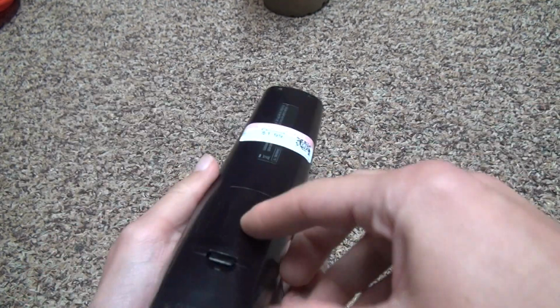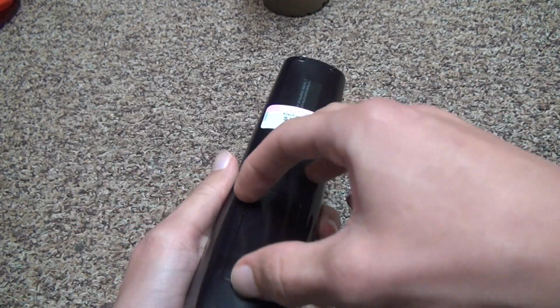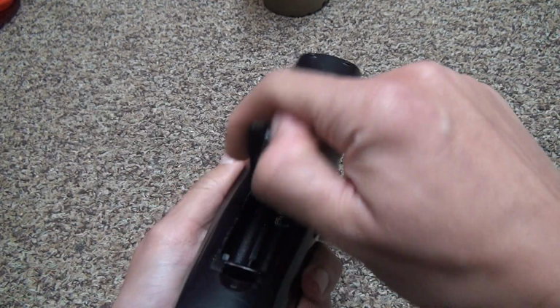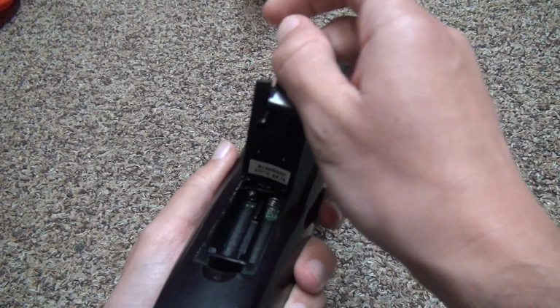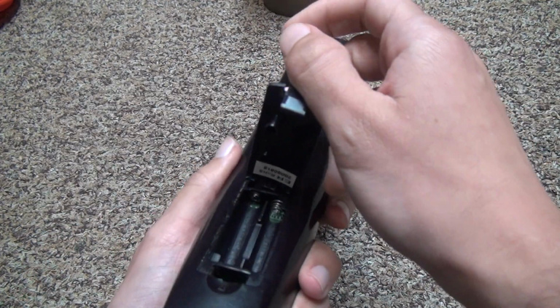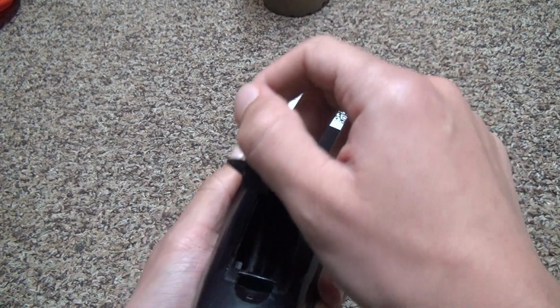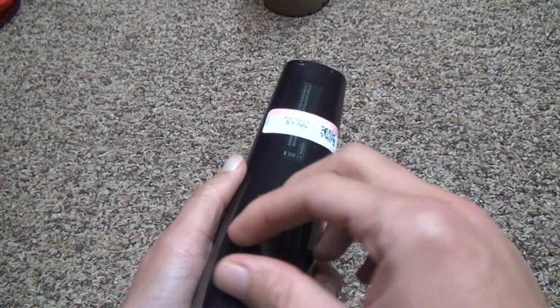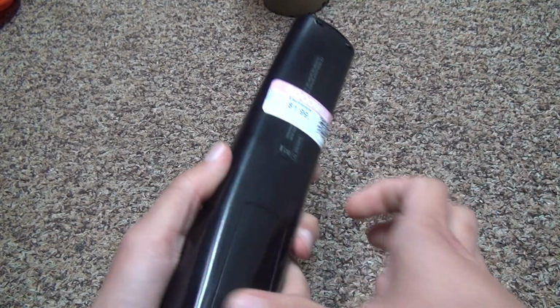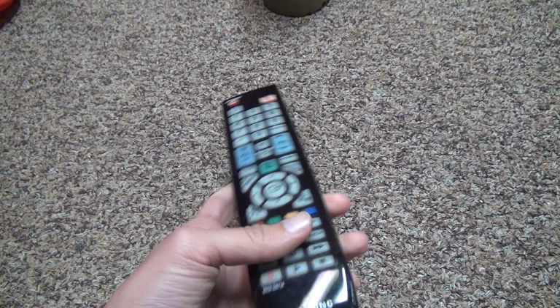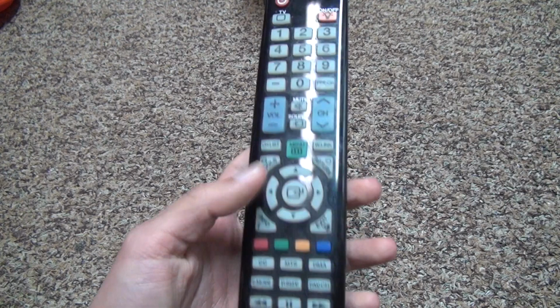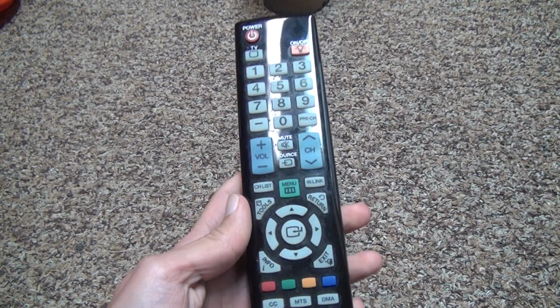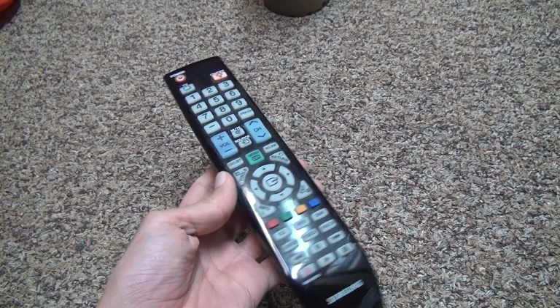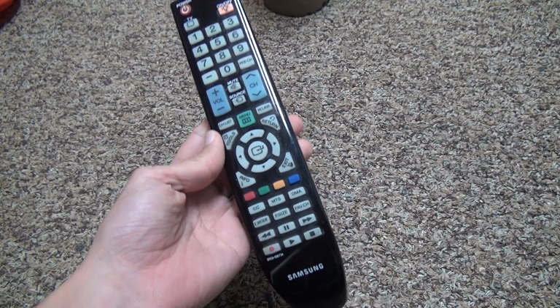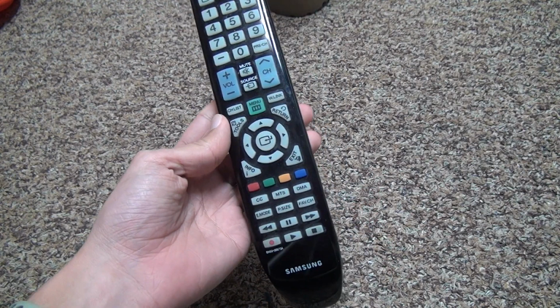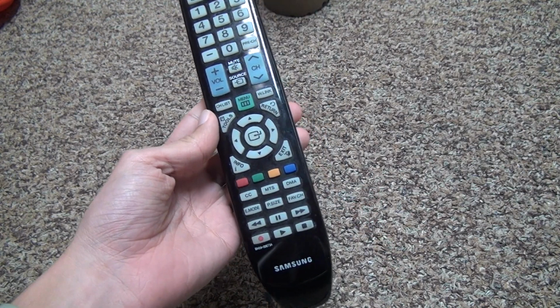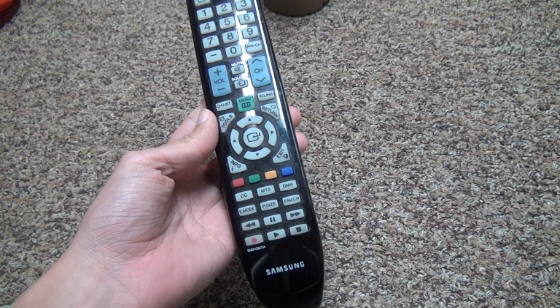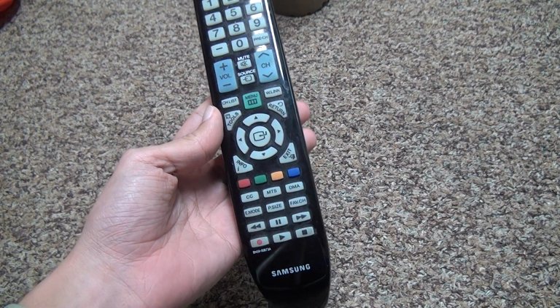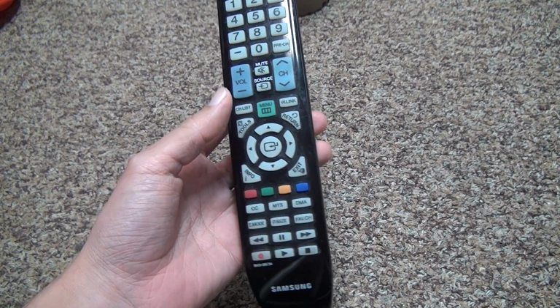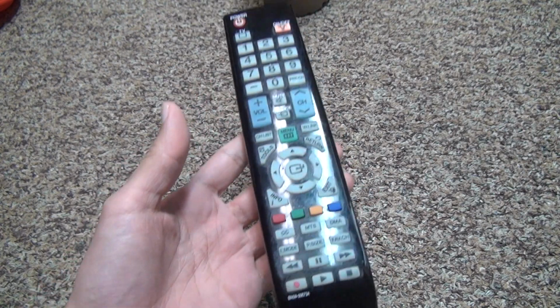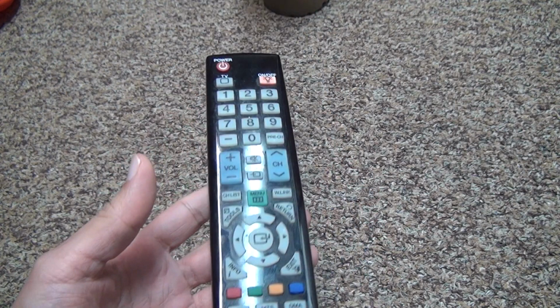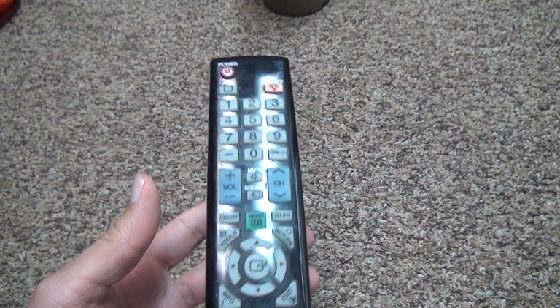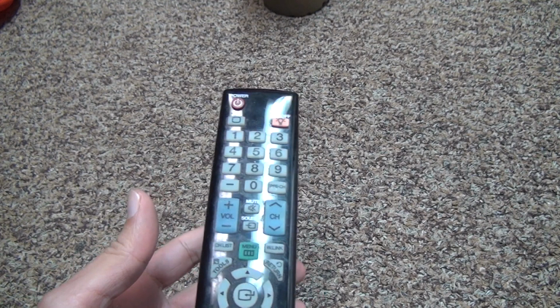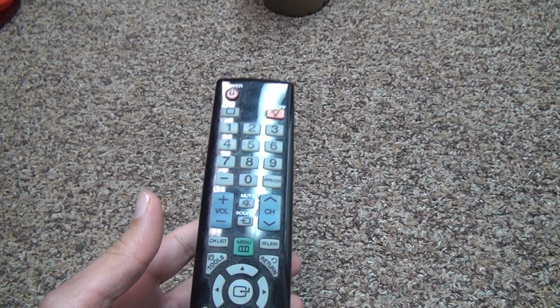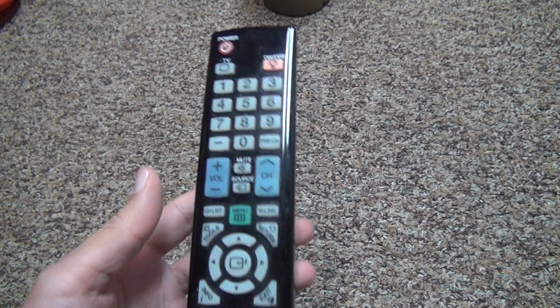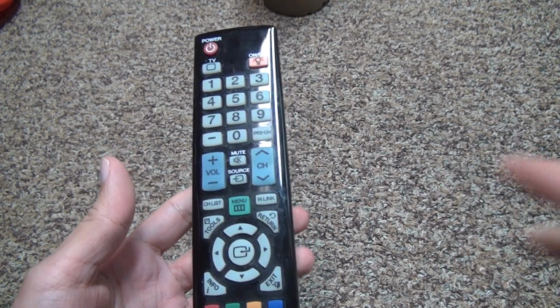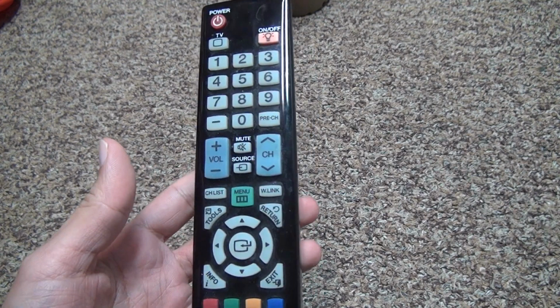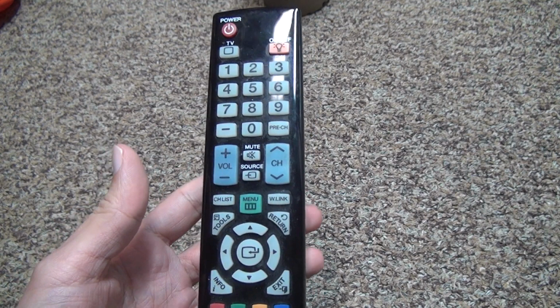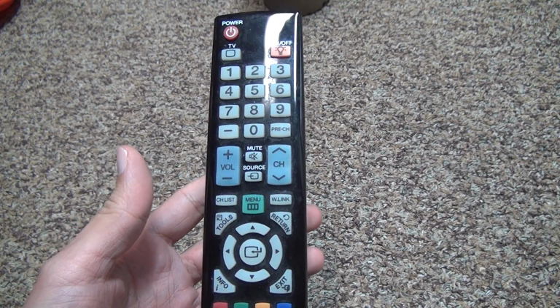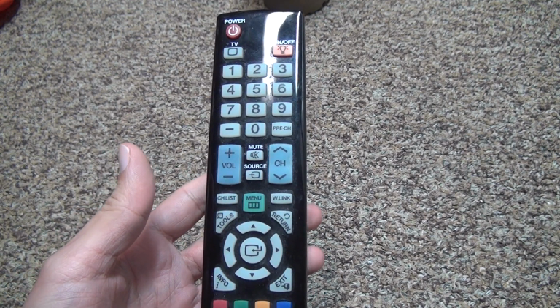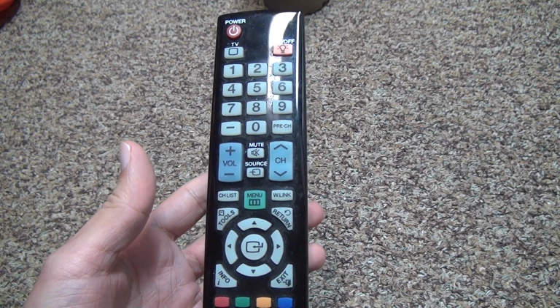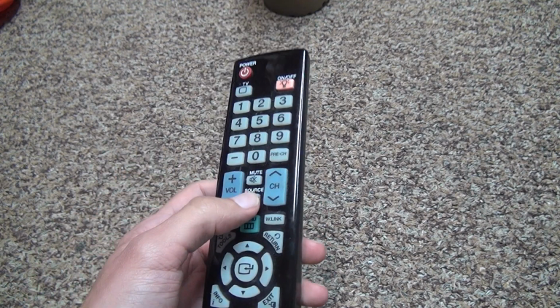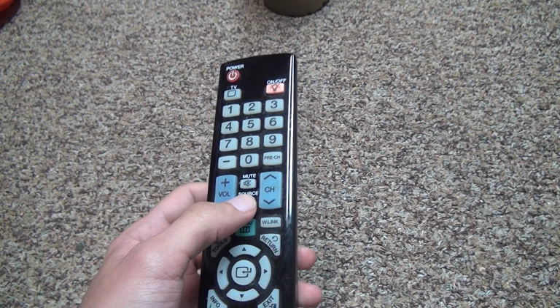It takes two AAA batteries, and it's got basically the same kind of interface as my other Samsung TV. Since it's the same code, all the buttons should work, basically — like source and all that.